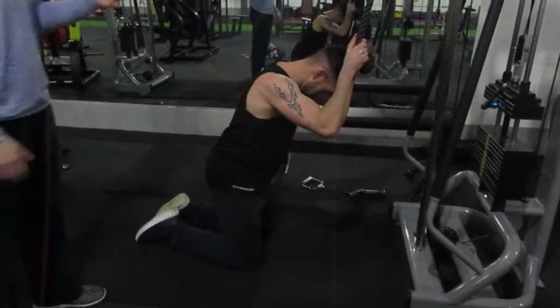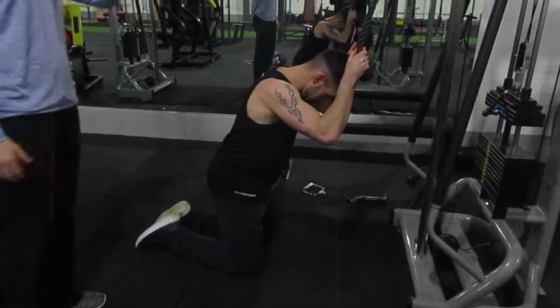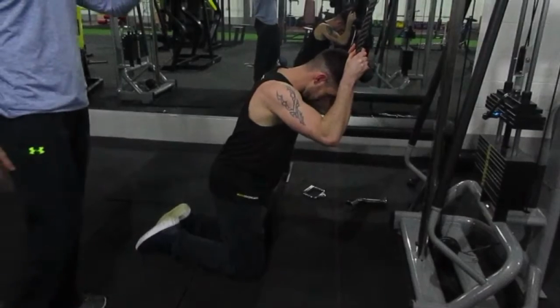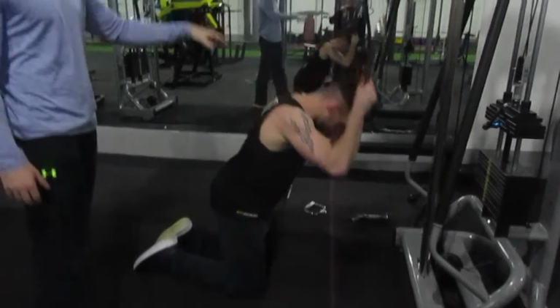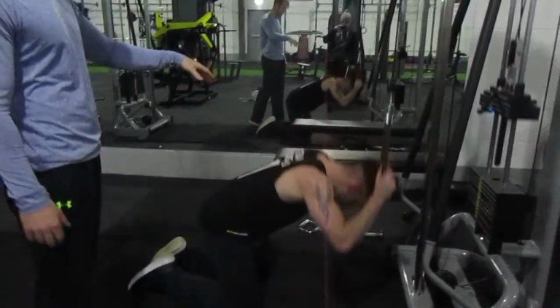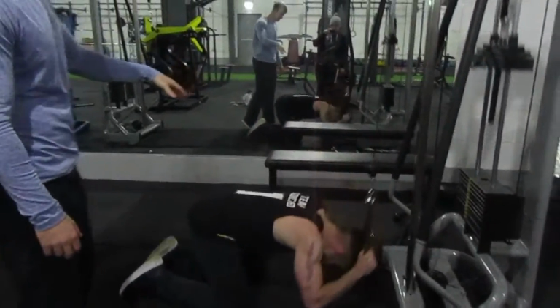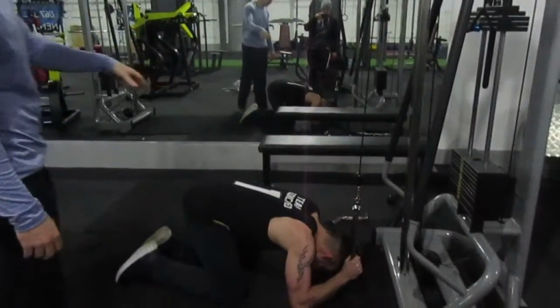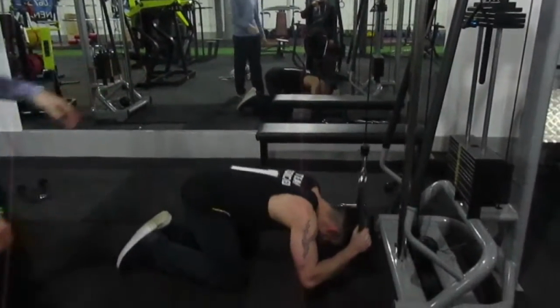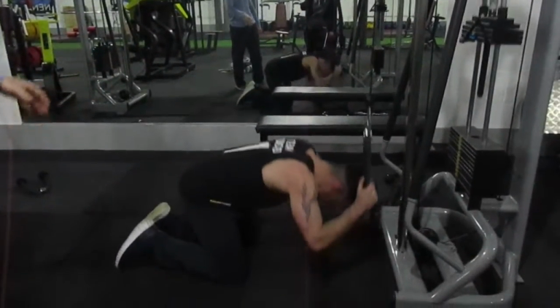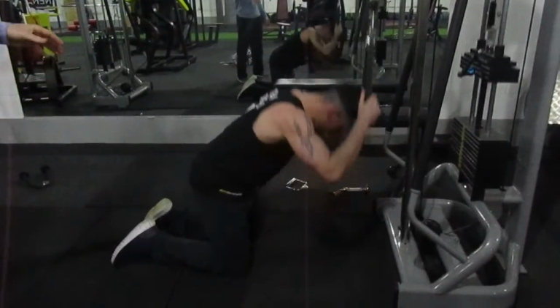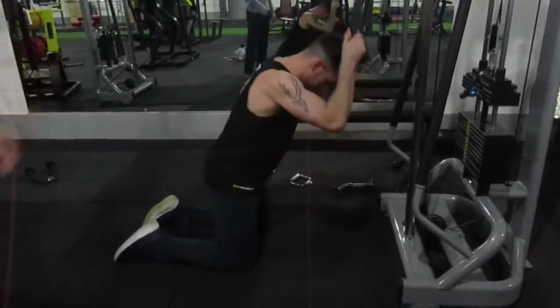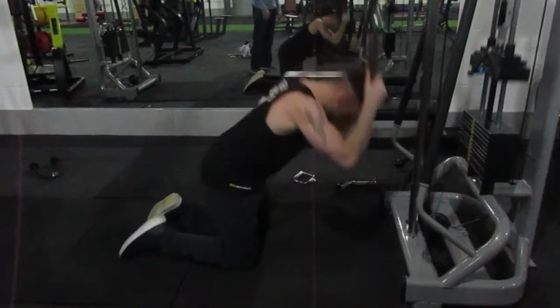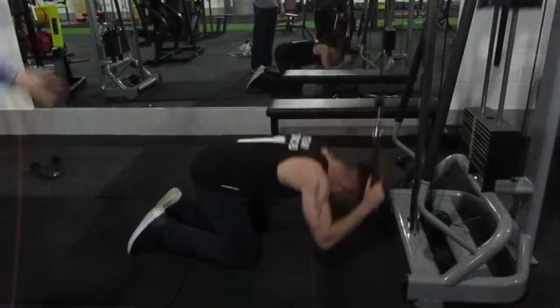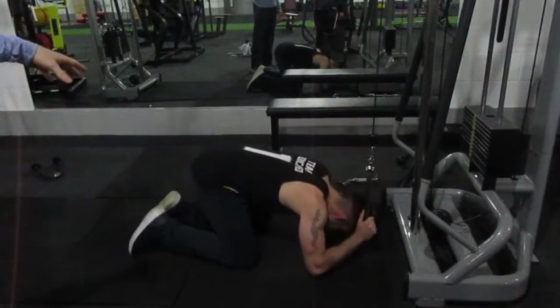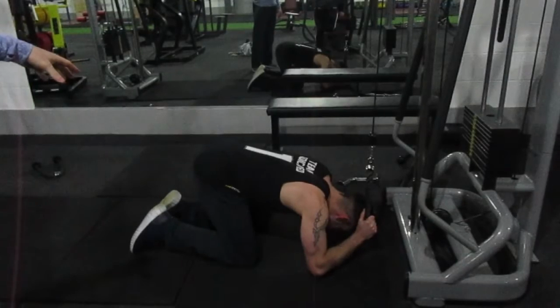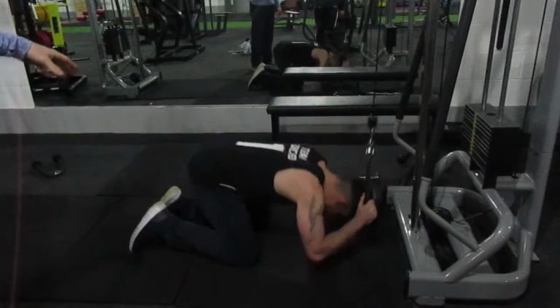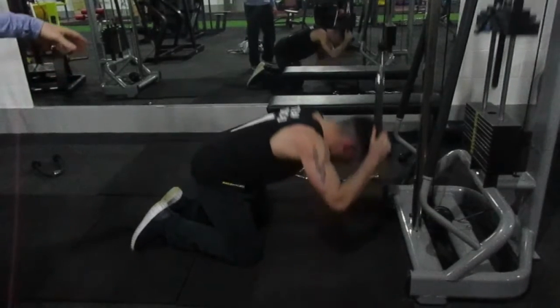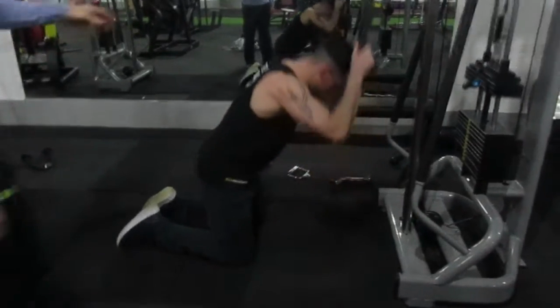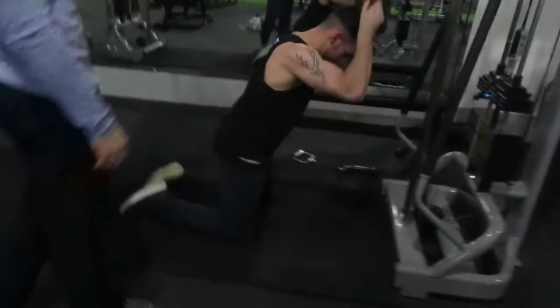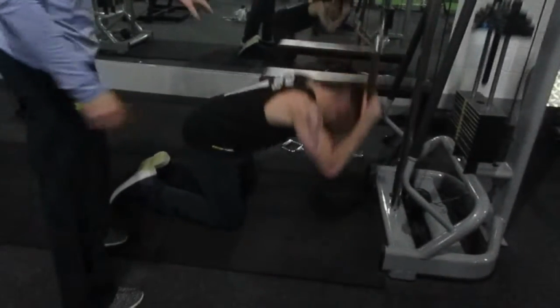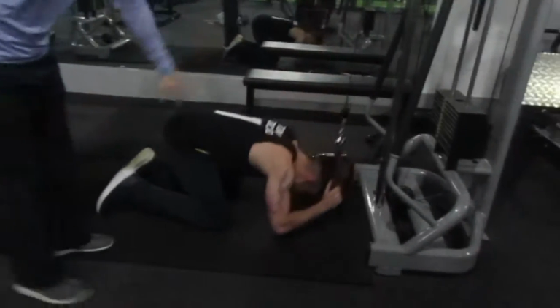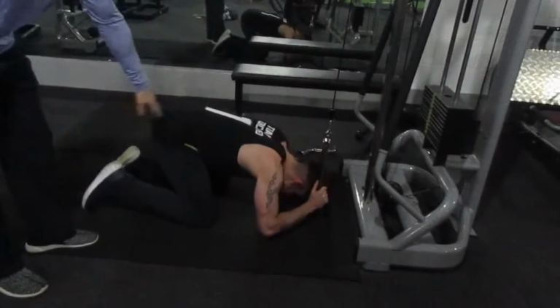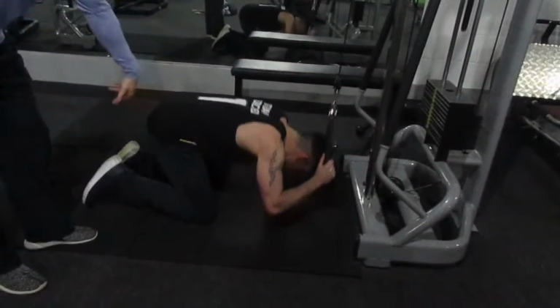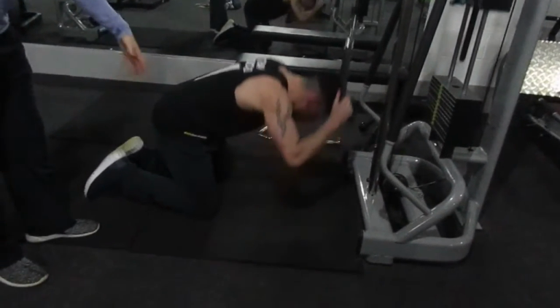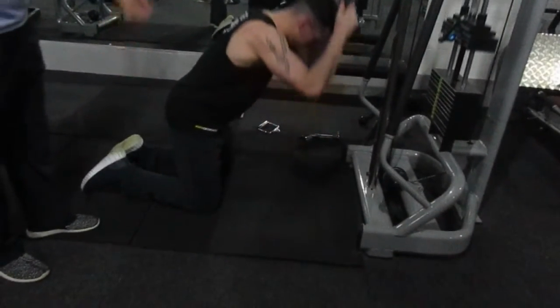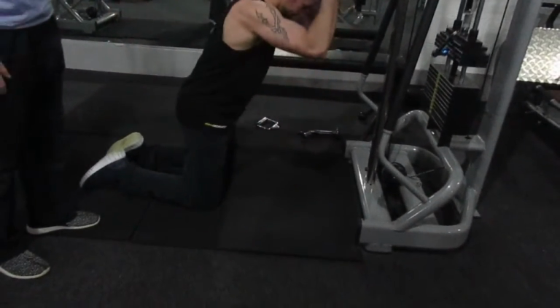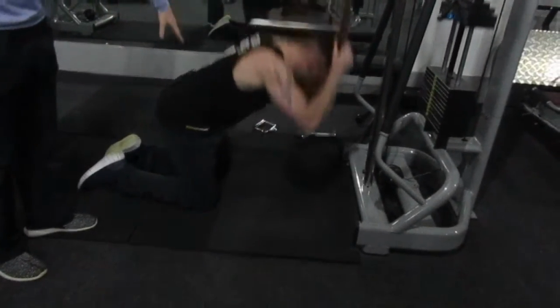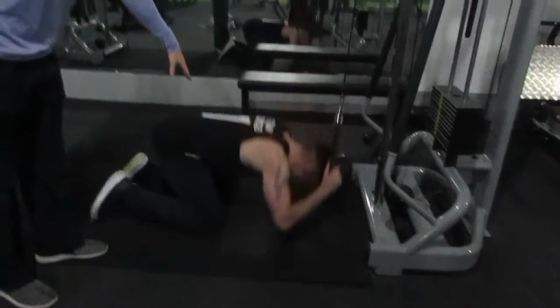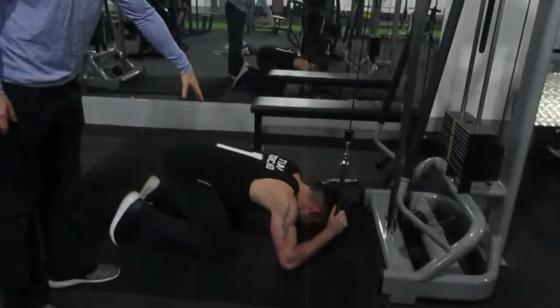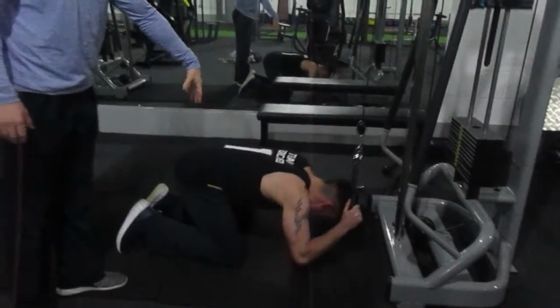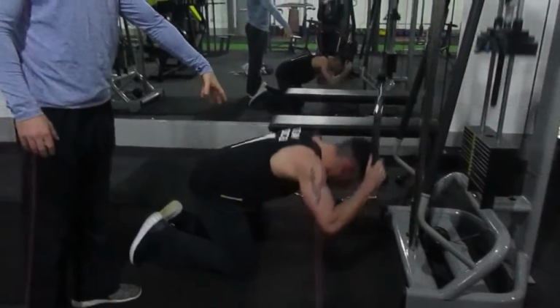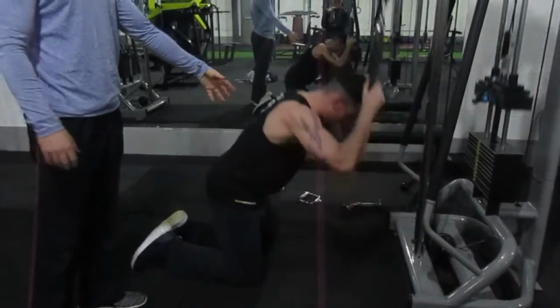So this is the way you usually see it done. They're facing away from the cable, hips coming in, no real arching or anything at the back.